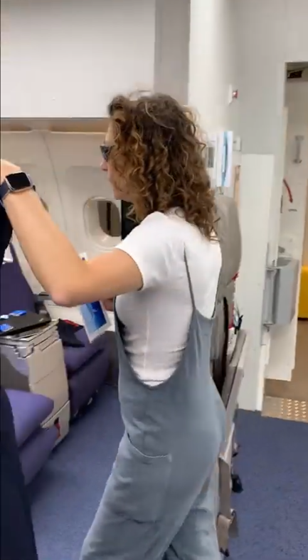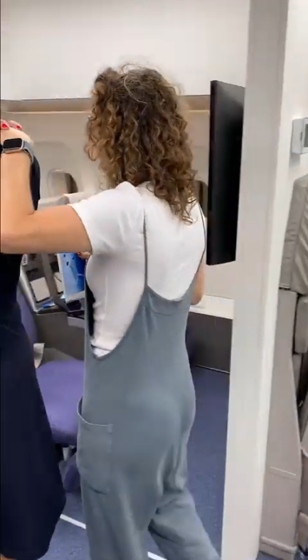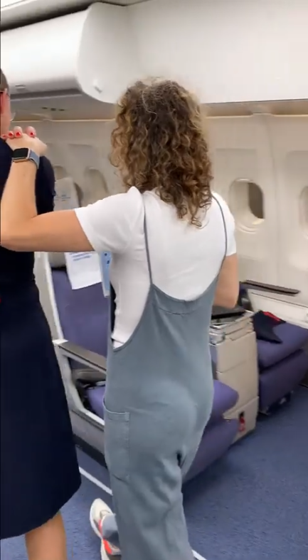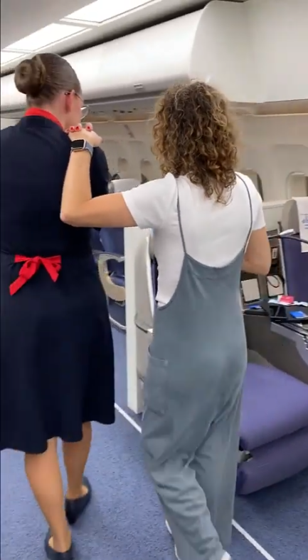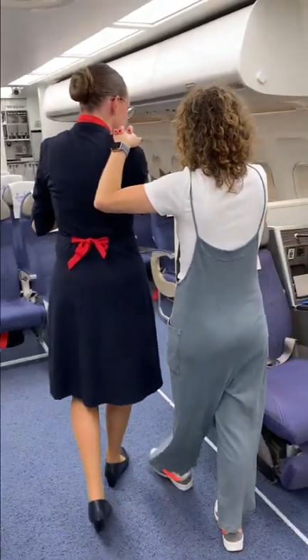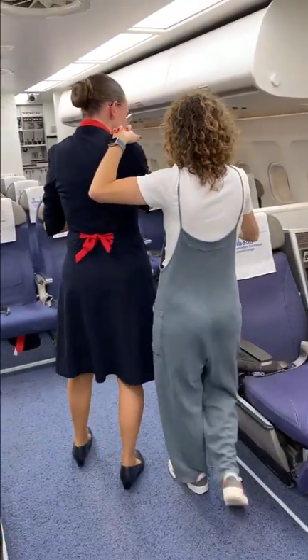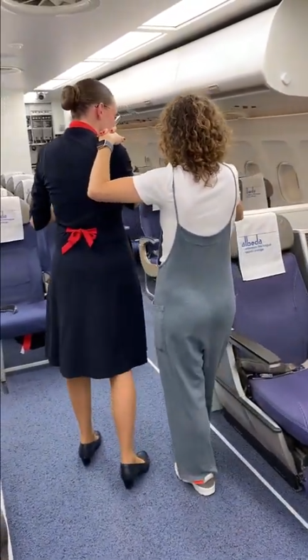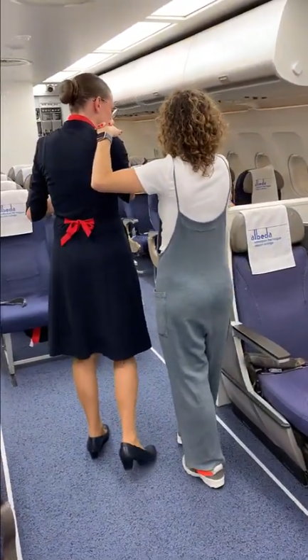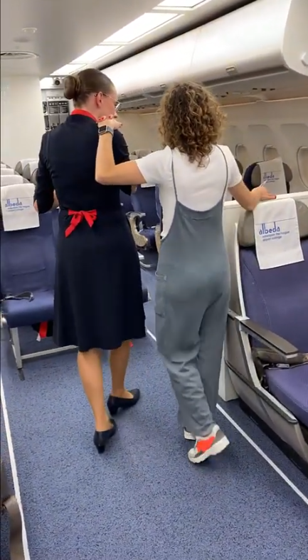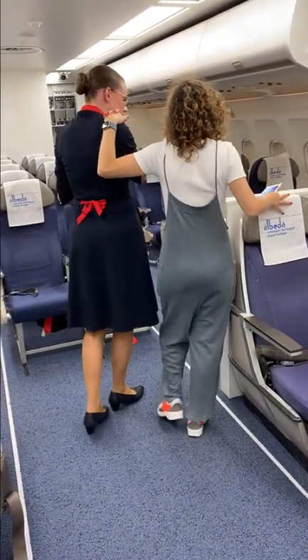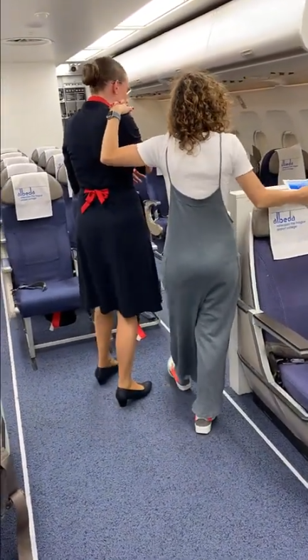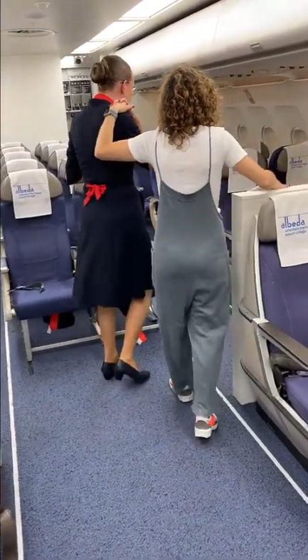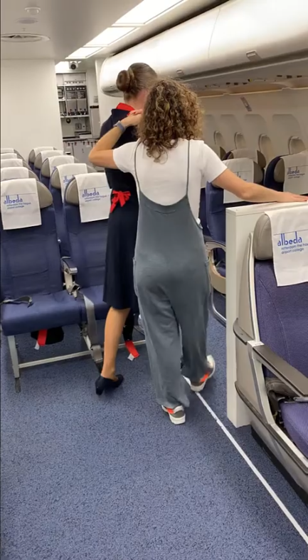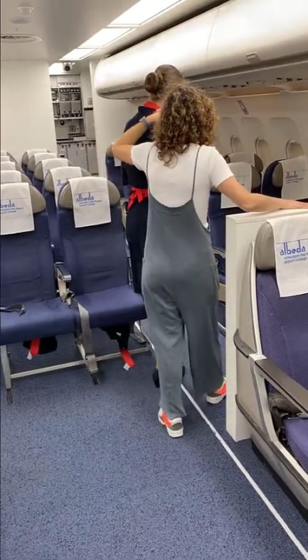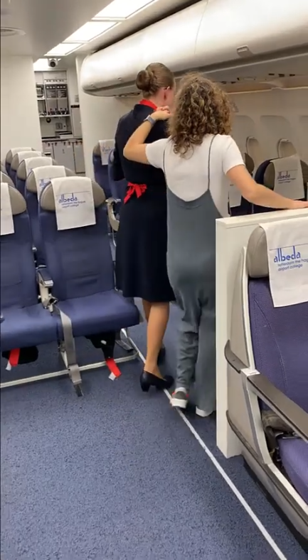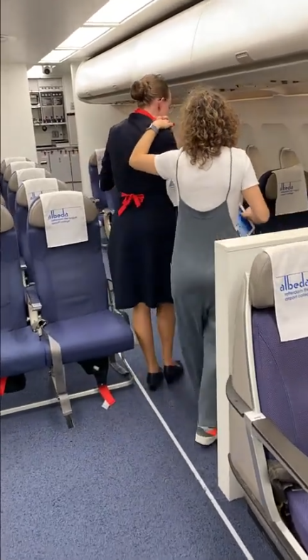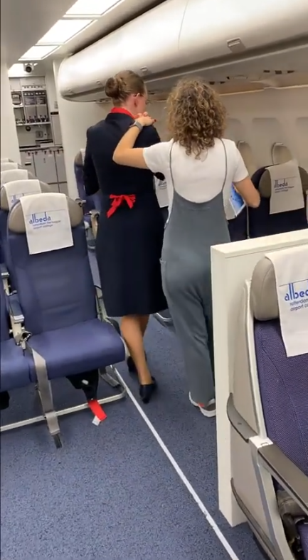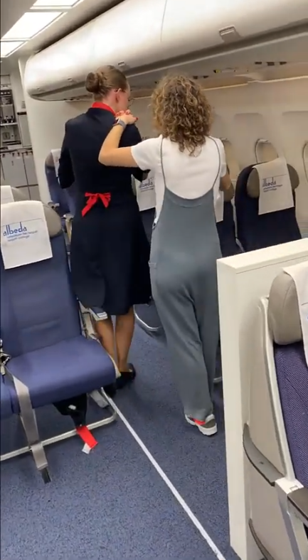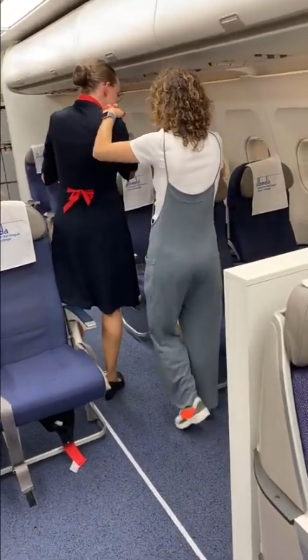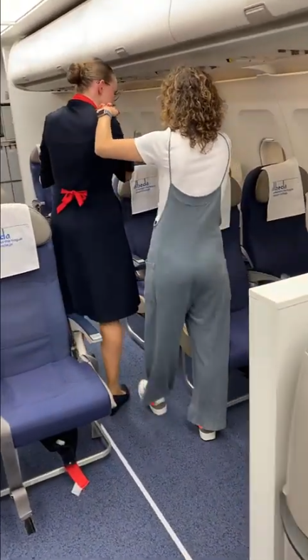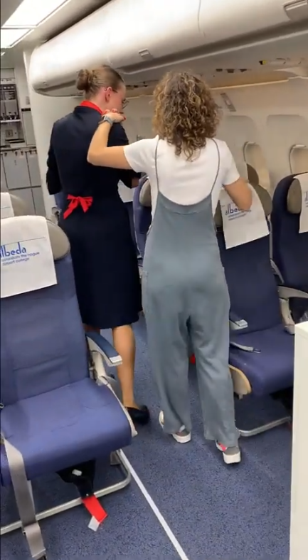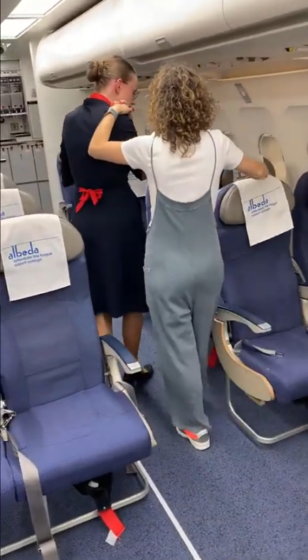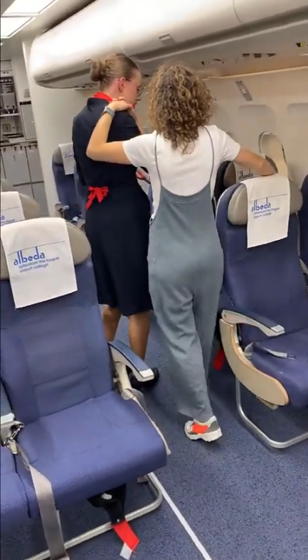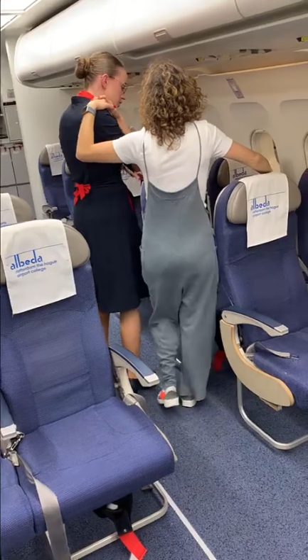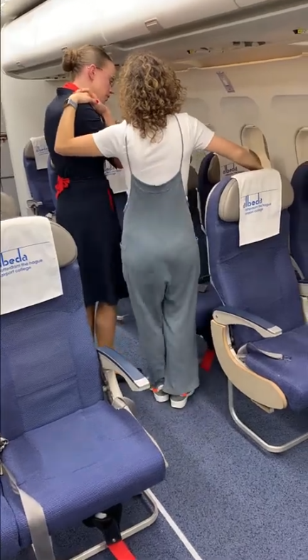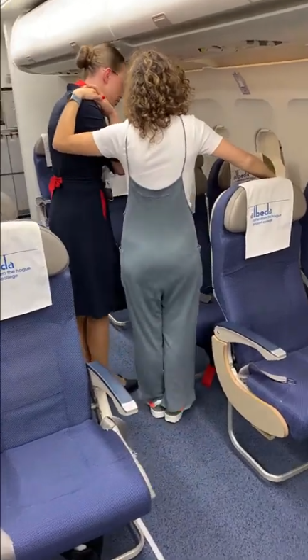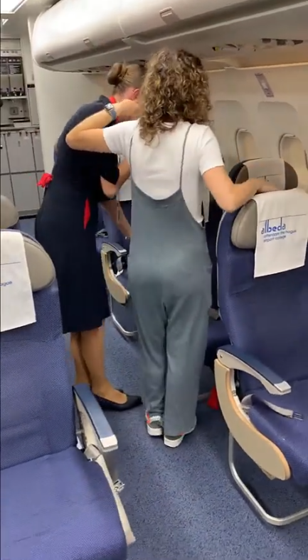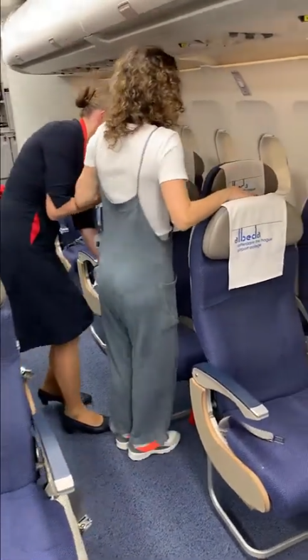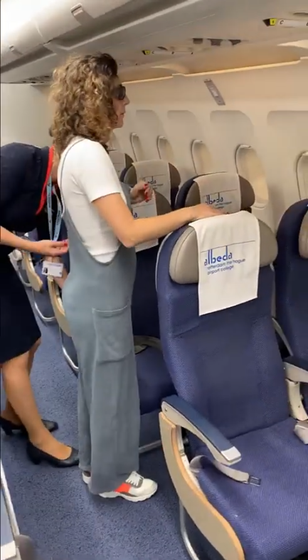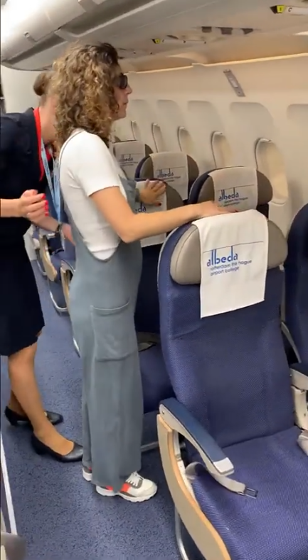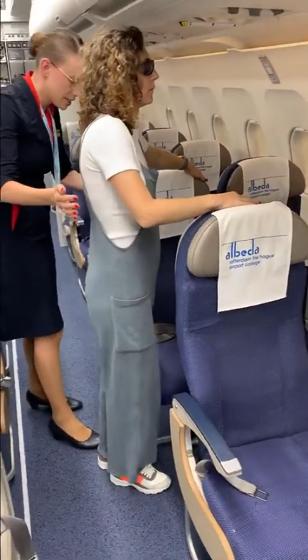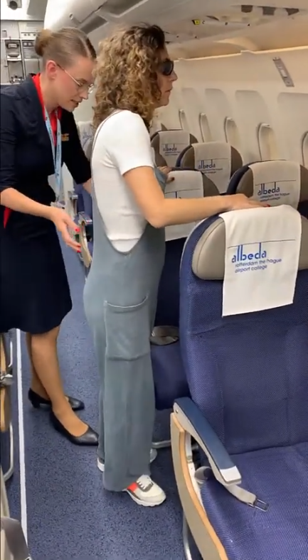If you feel on the right hand side, Miss, you feel the first seat. All right. Now you feel the second seat. Very good. Now if you stop and you turn around, you can take a seat here.